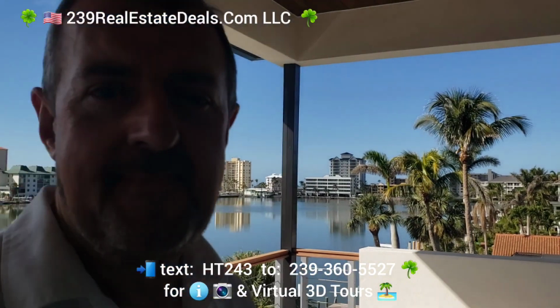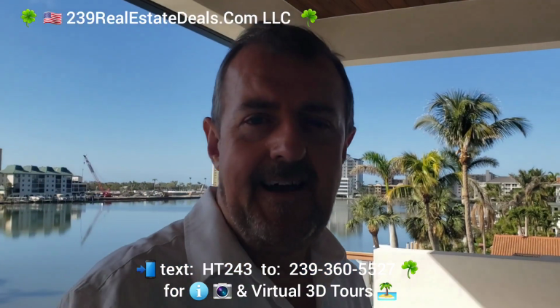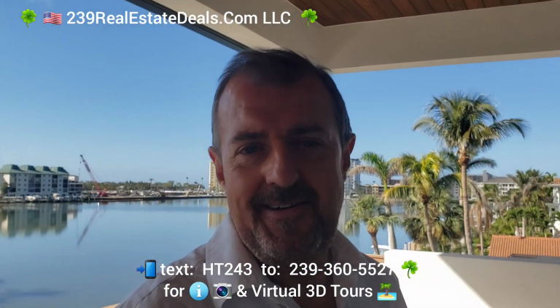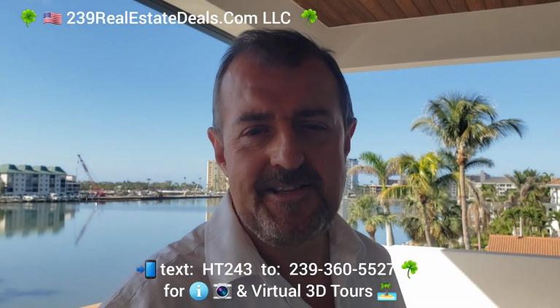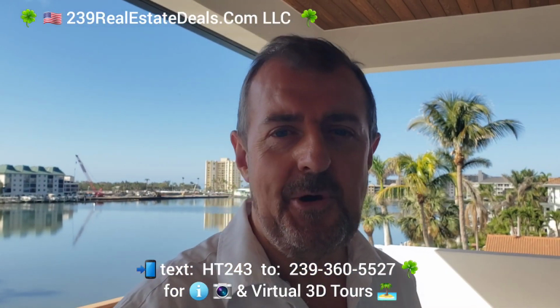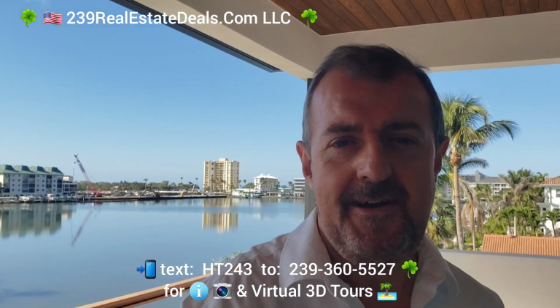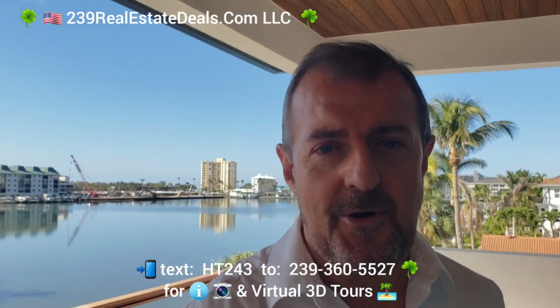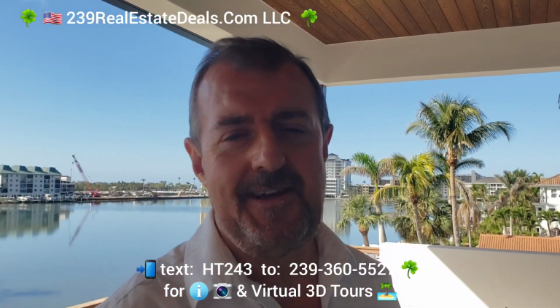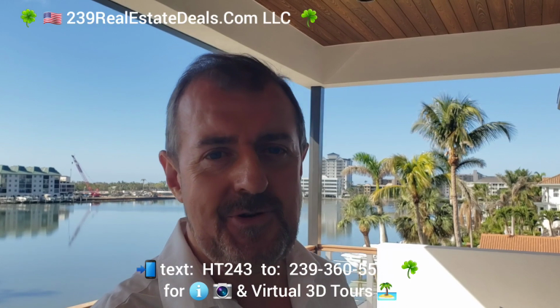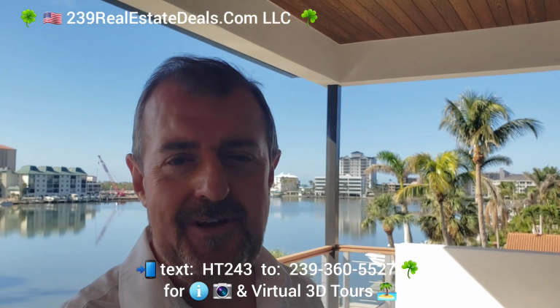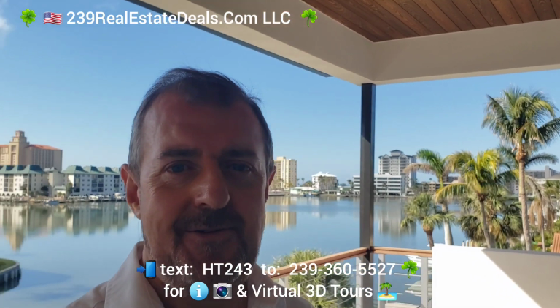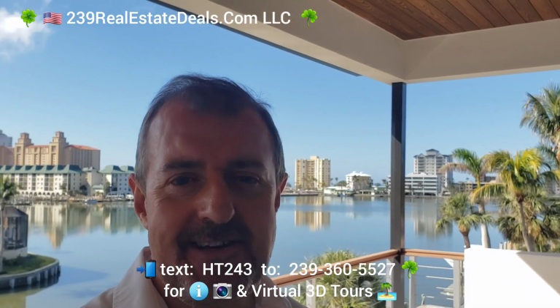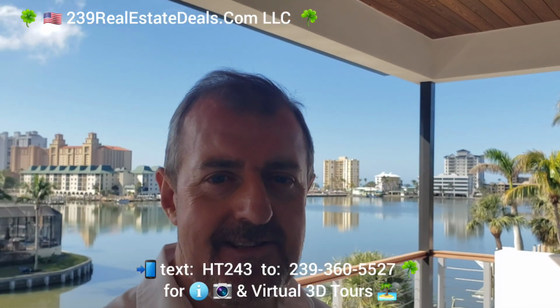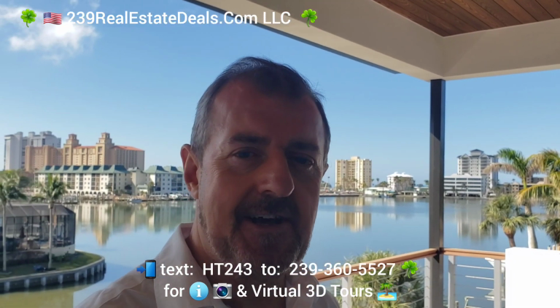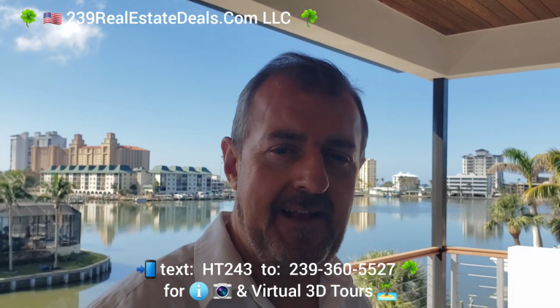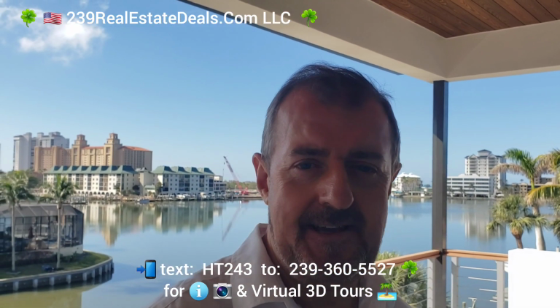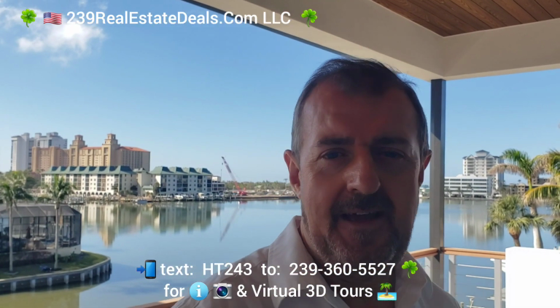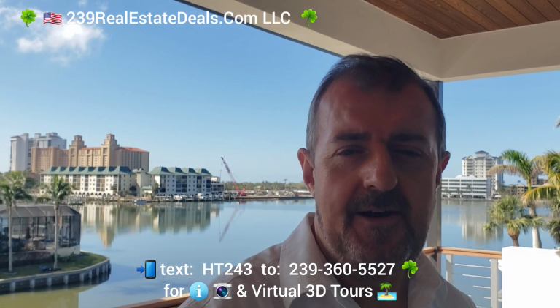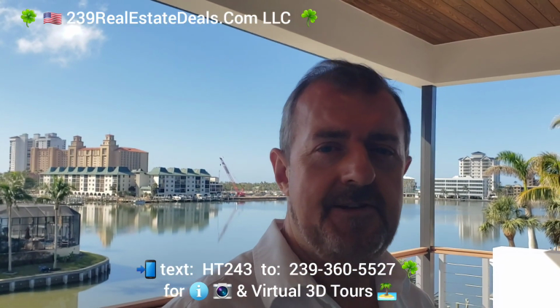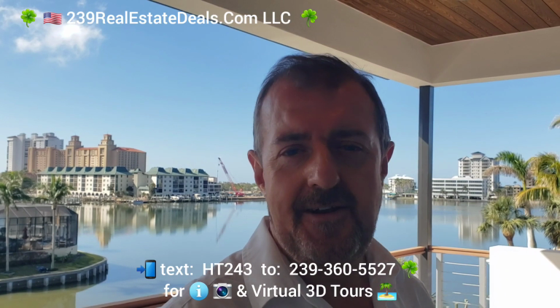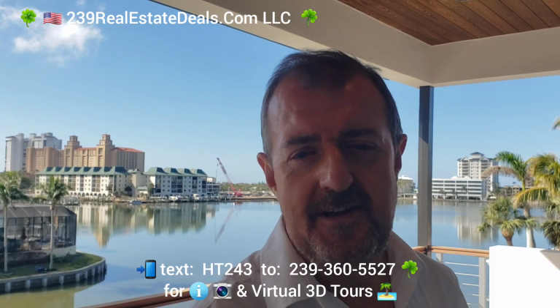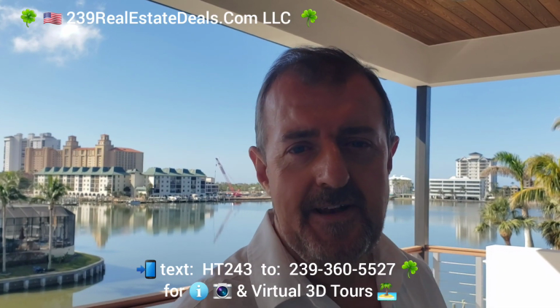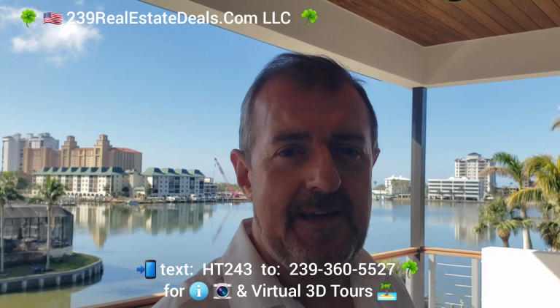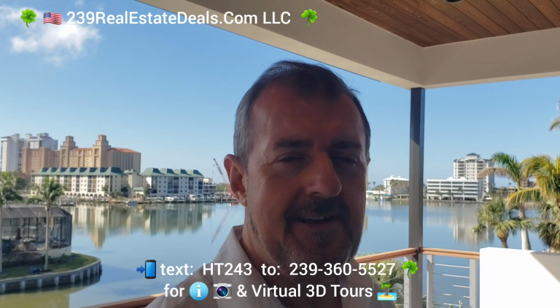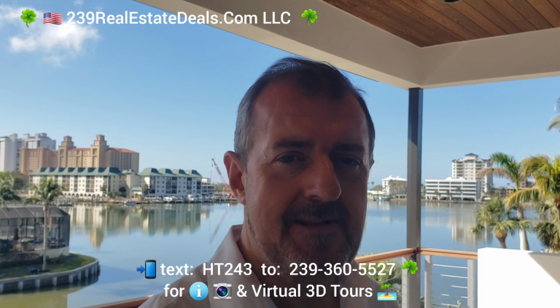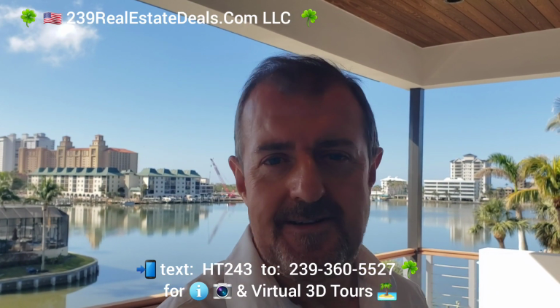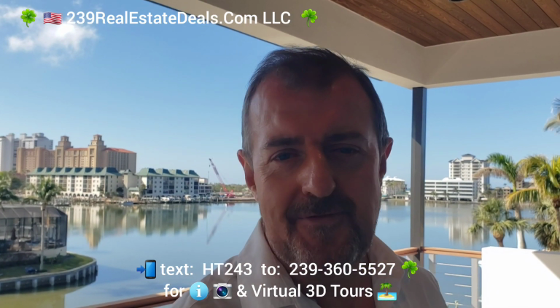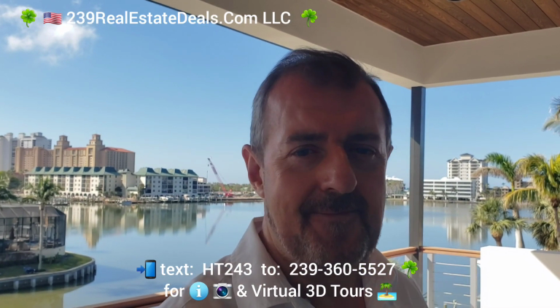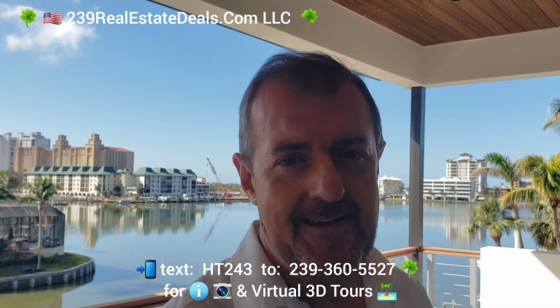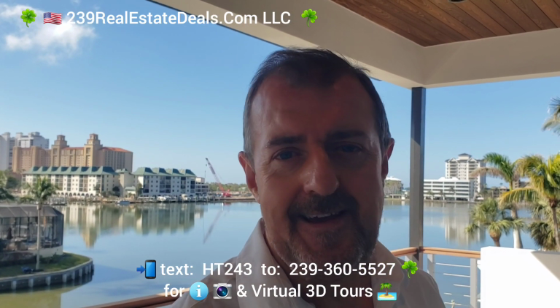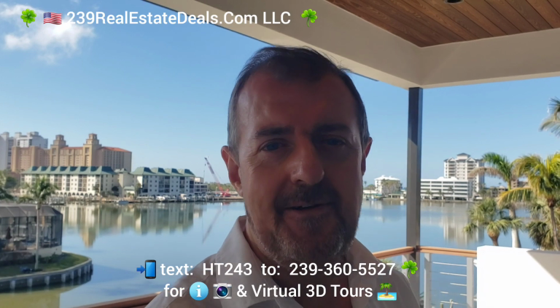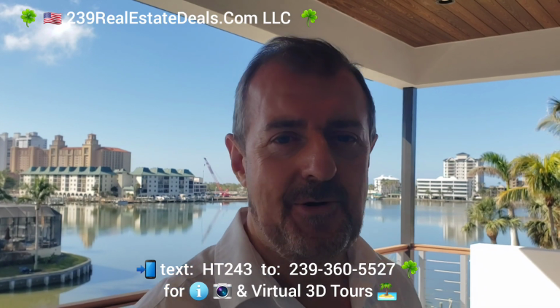Hi there, this is Barry Hoey with the Hoey Team, 239realestatedeals.com LLC, here at Connors Vanderbilt Beach, Naples, Southwest Florida, aka Paradise Coast.